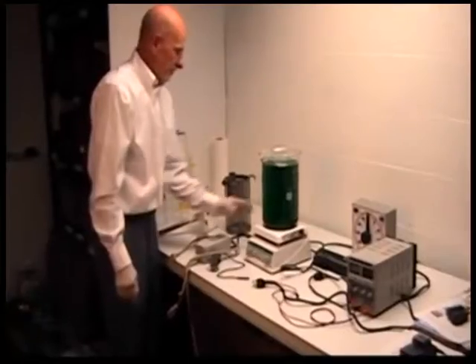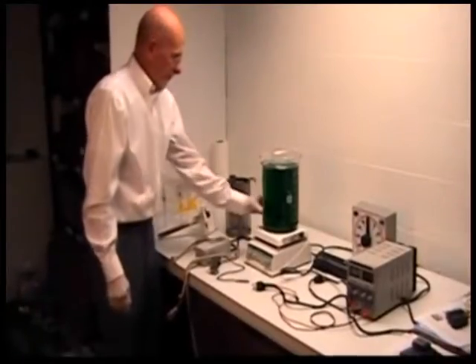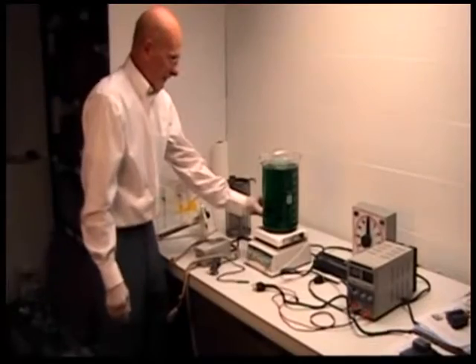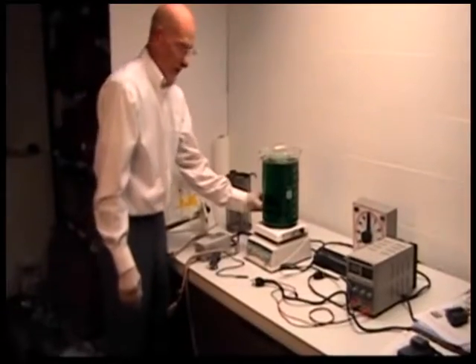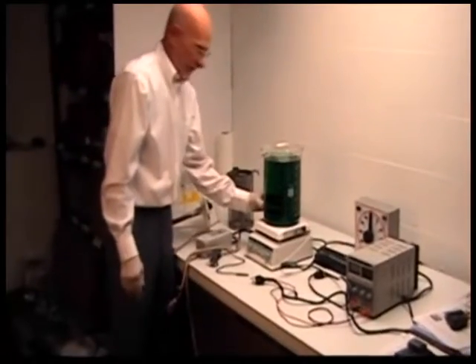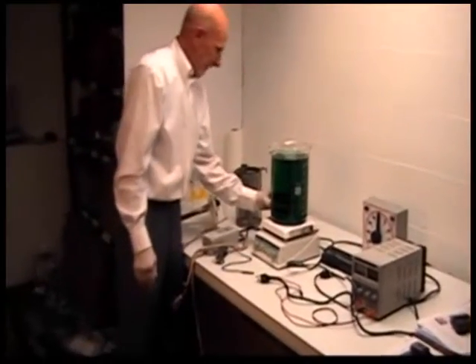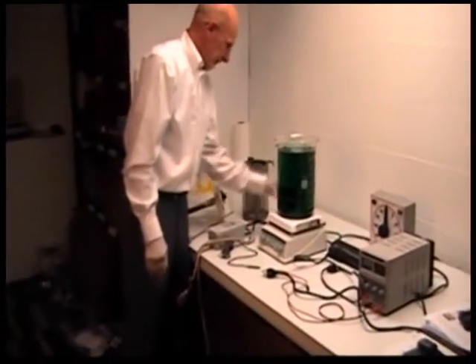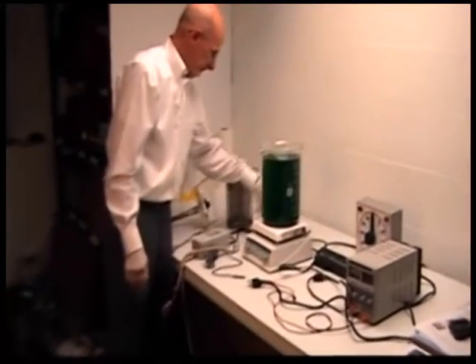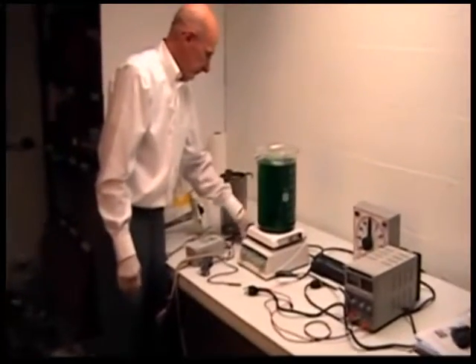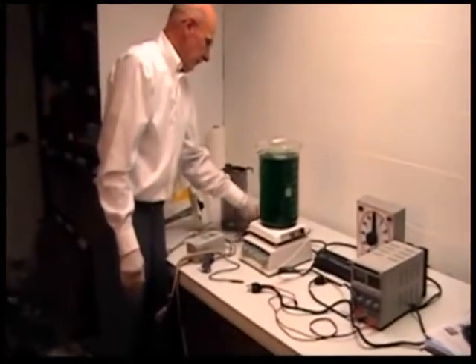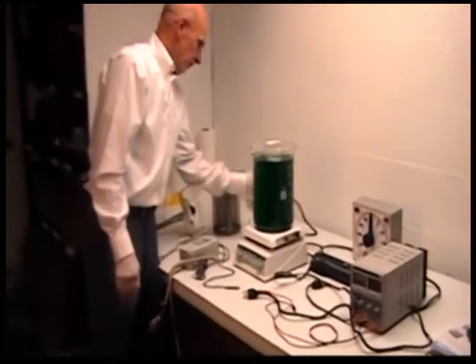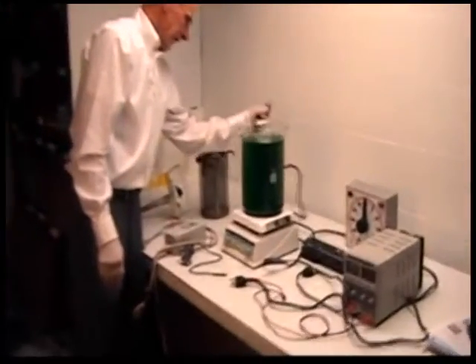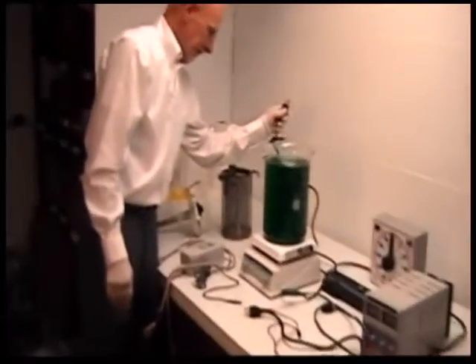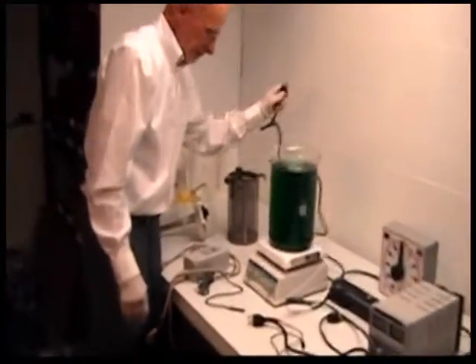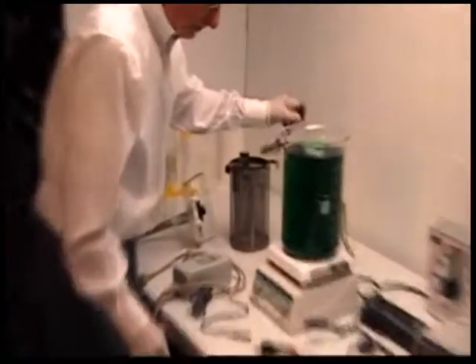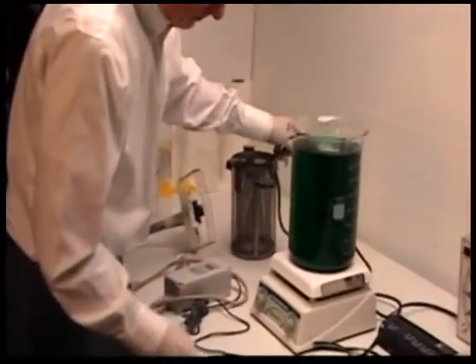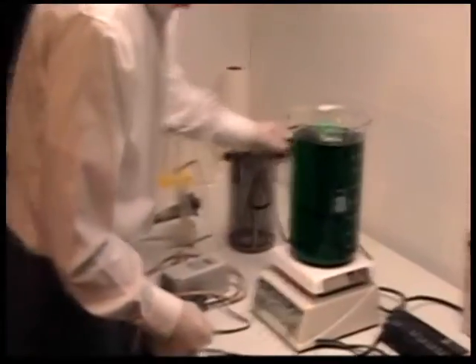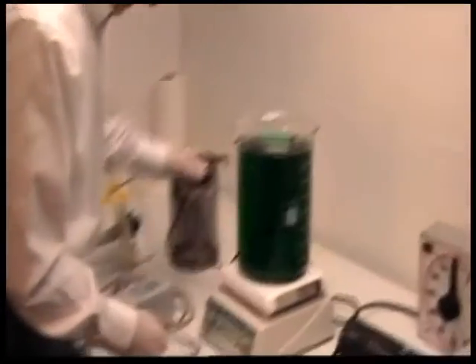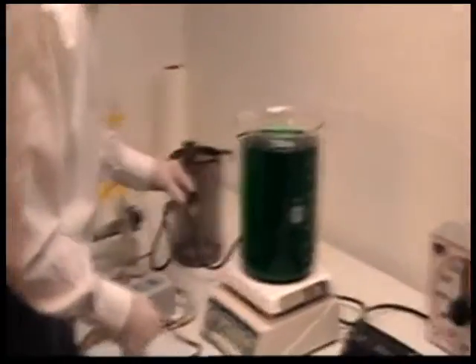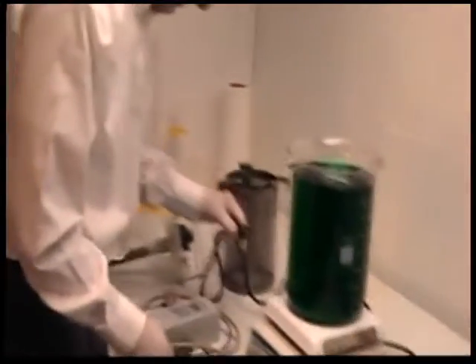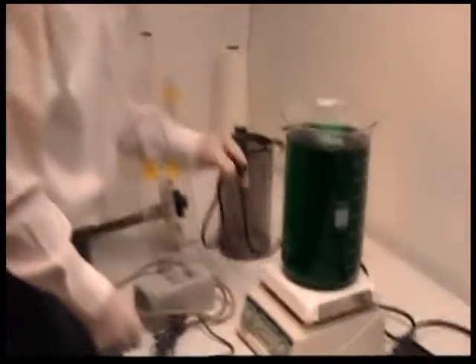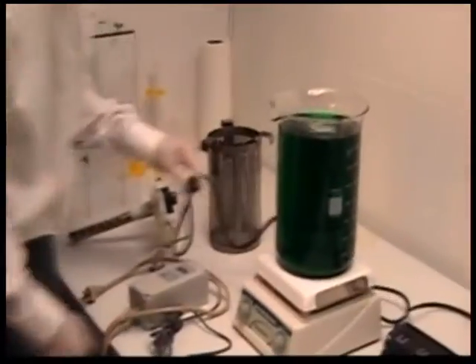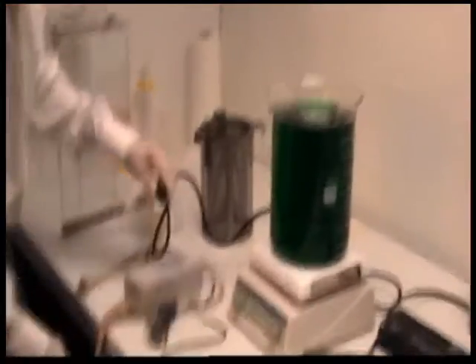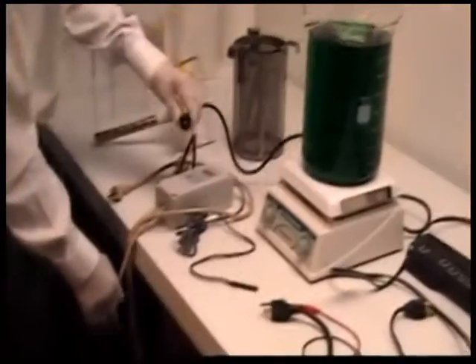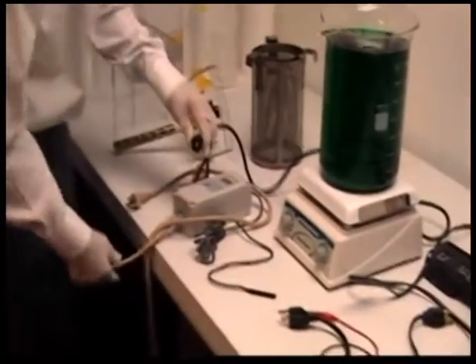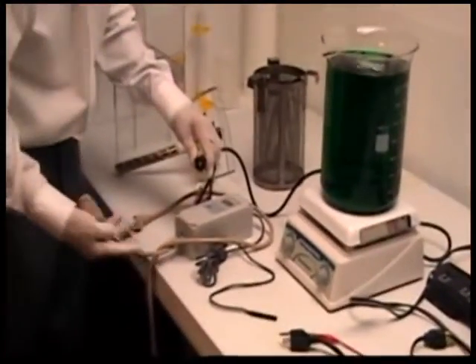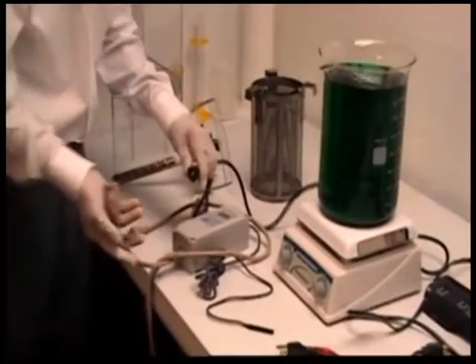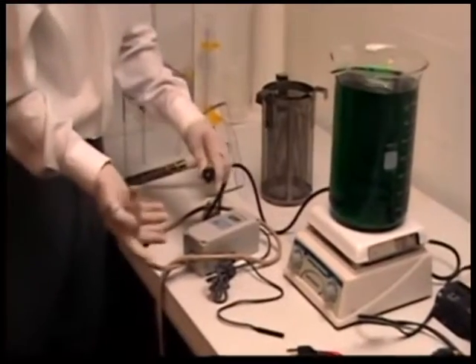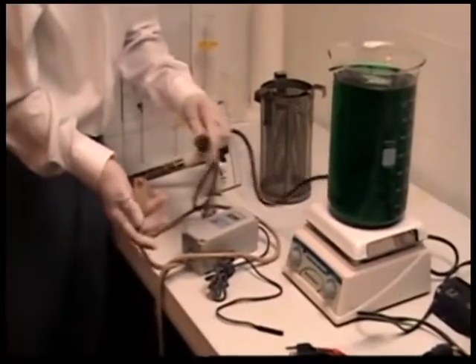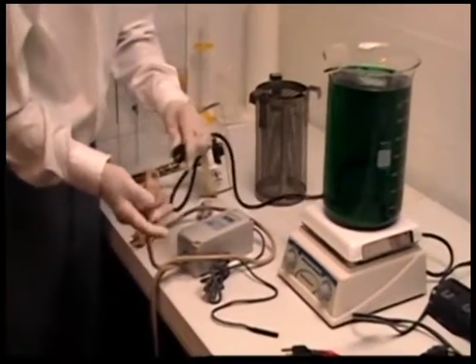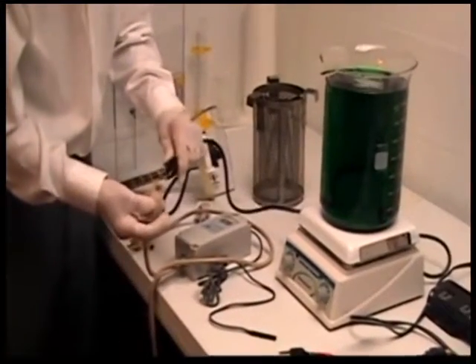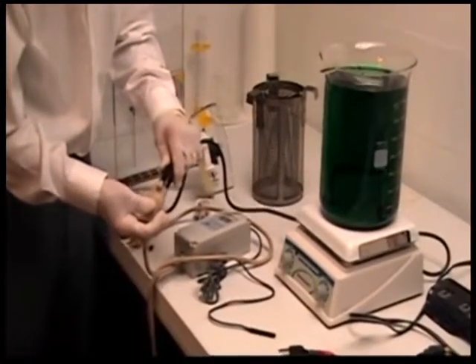We have a magnetic stirrer in the plating bath. We'll begin by plugging the hot plate into a temperature controller. Notice the short length here on the cord.